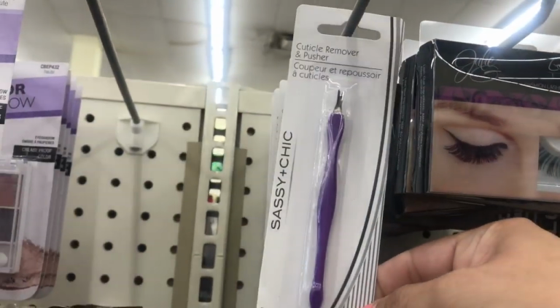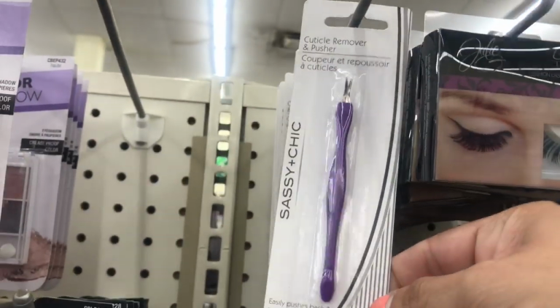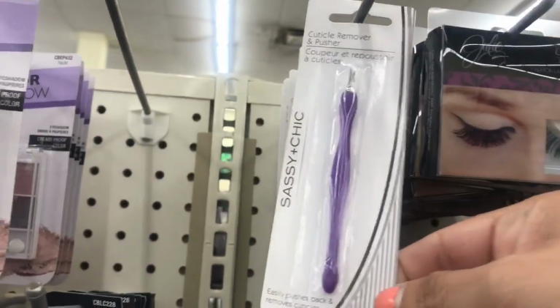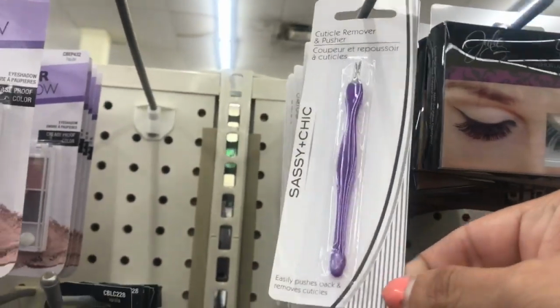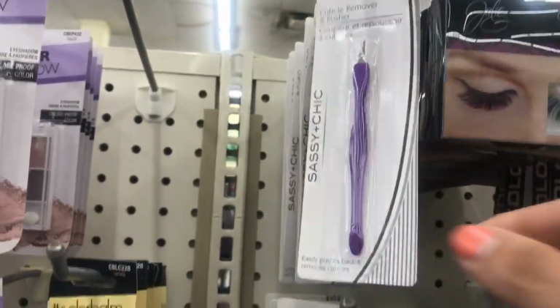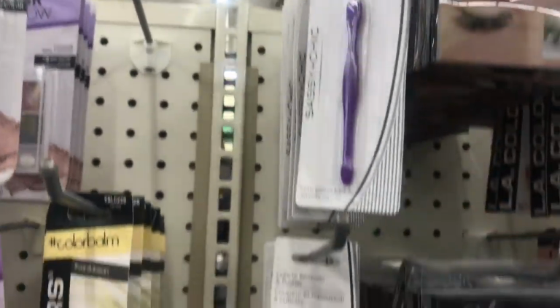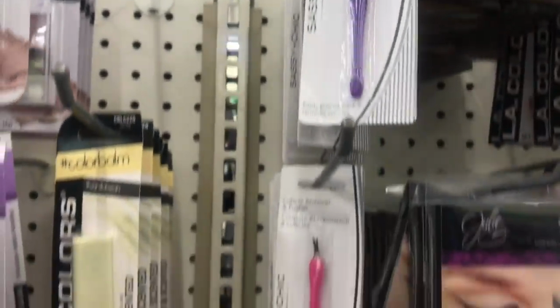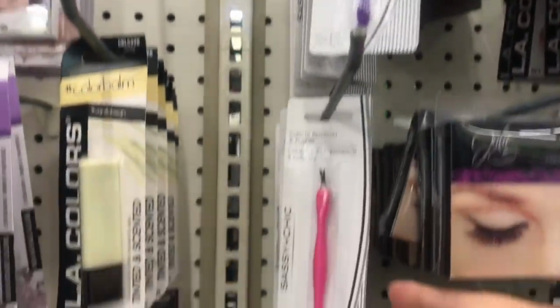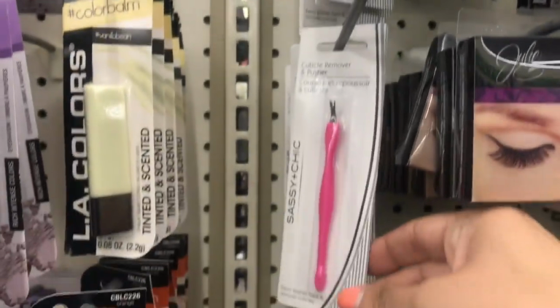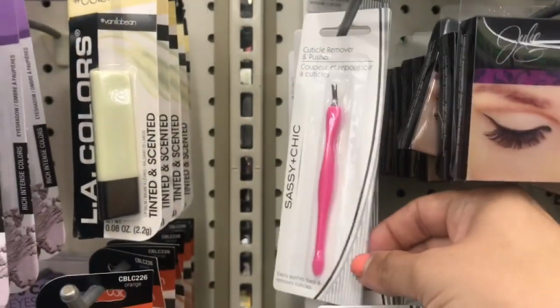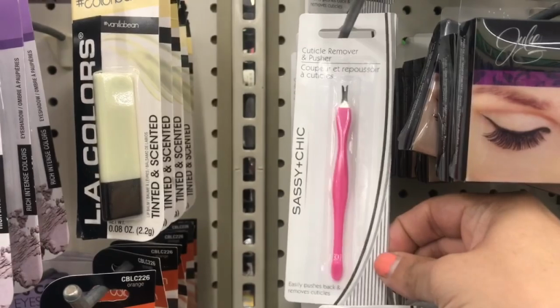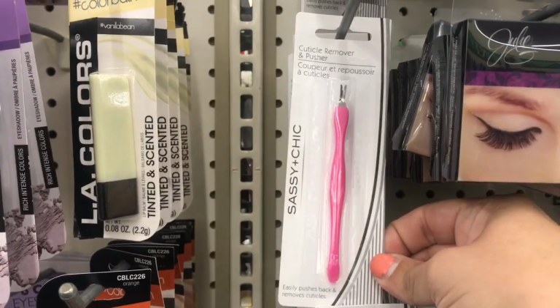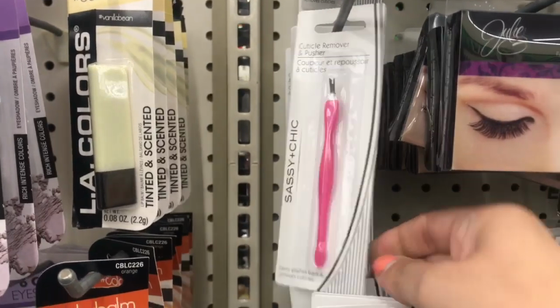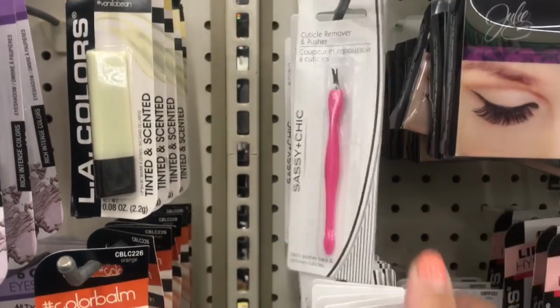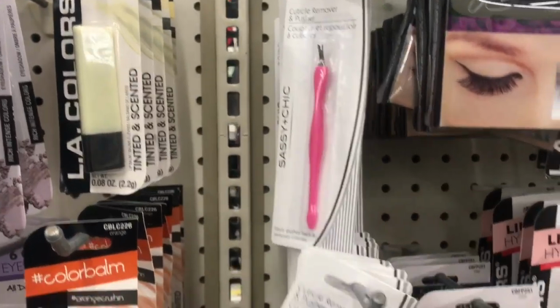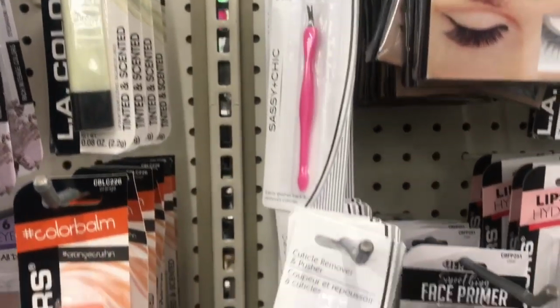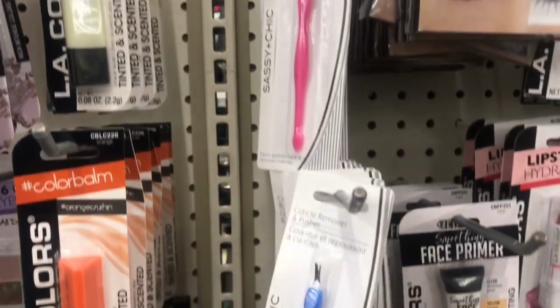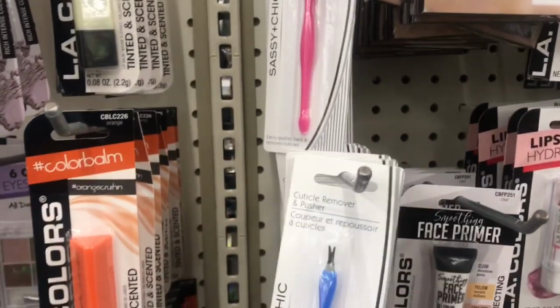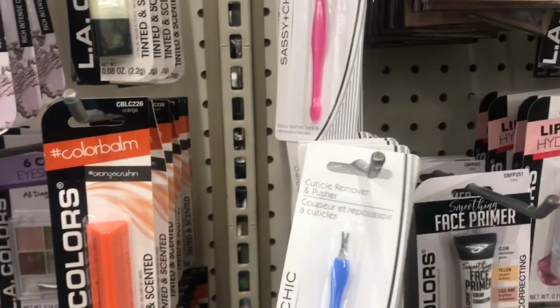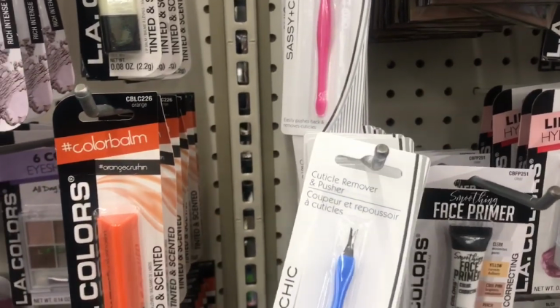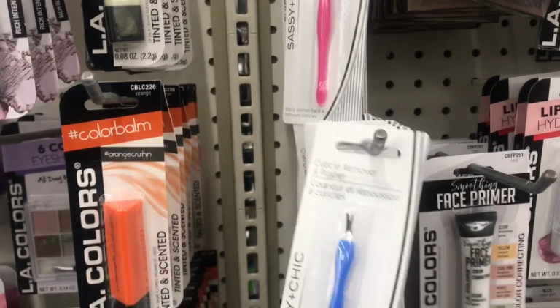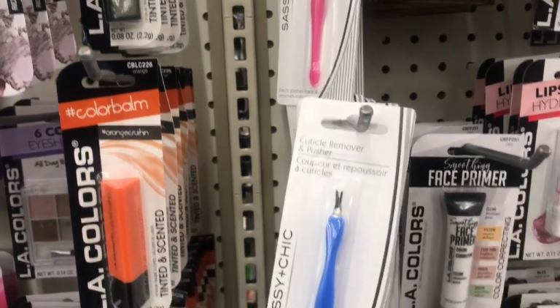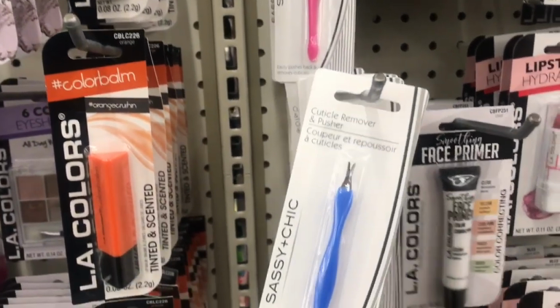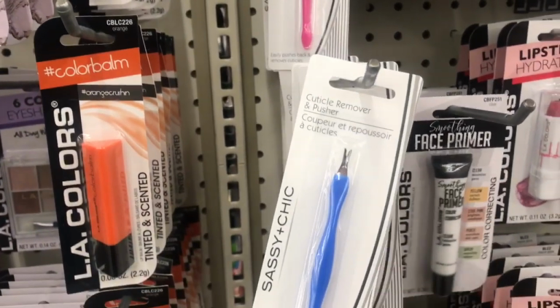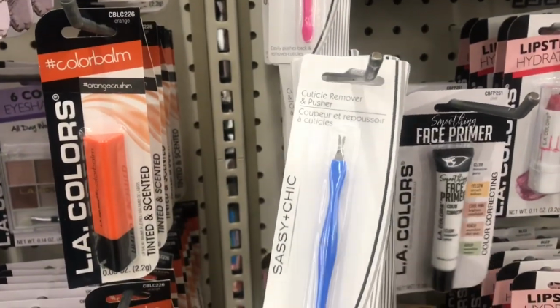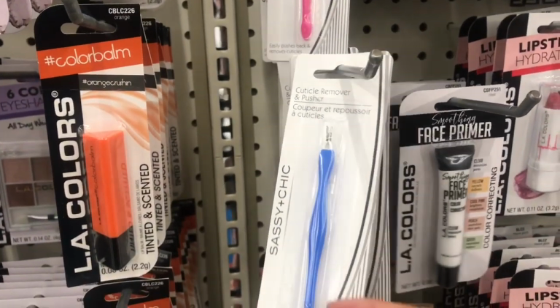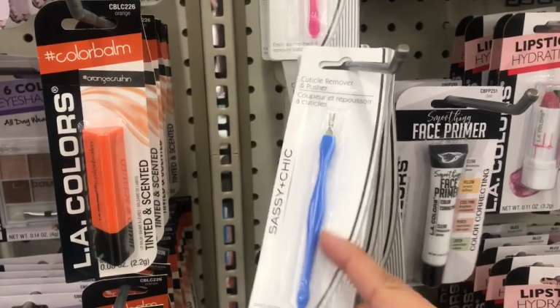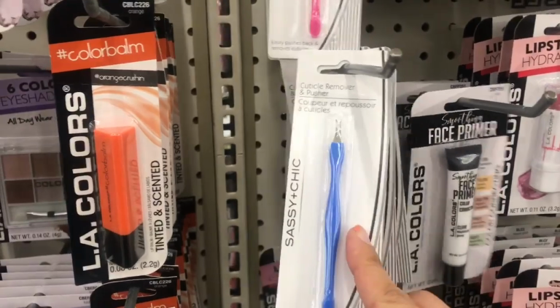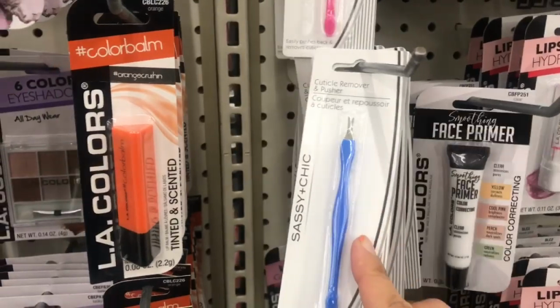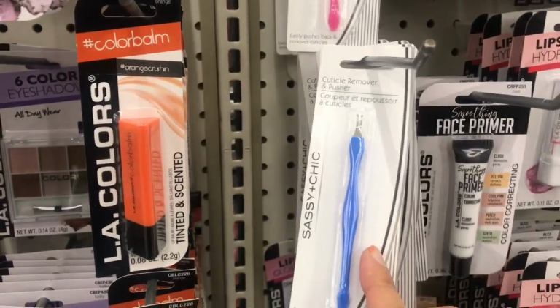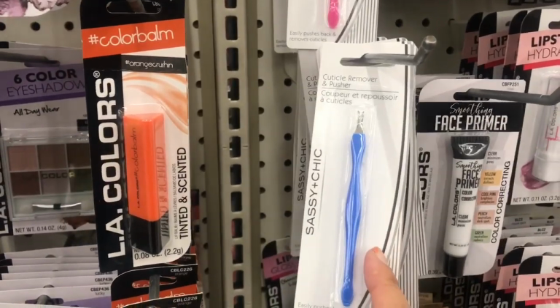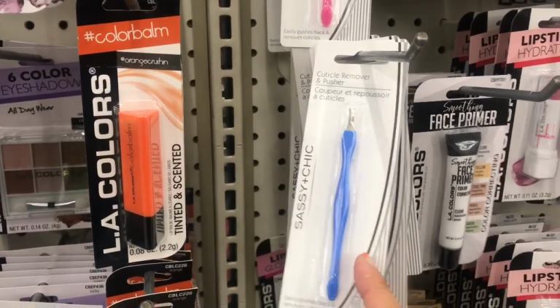We have these cuticle removers and pushers in purple and pink. I hauled one of these the other day — I don't know what happened to it because I never showed it in my haul. And we have blue down here.